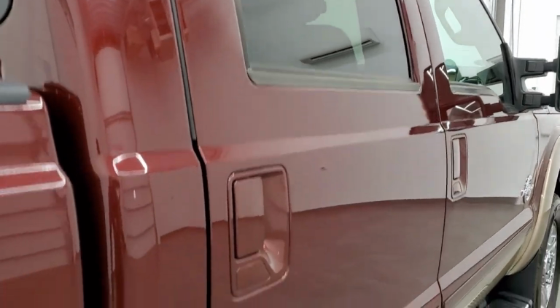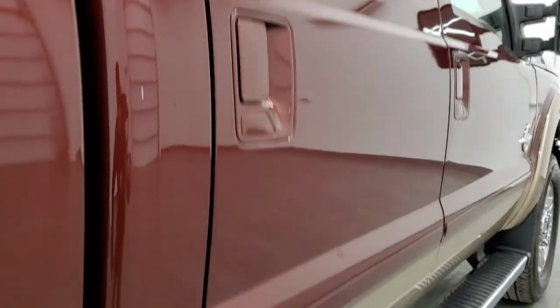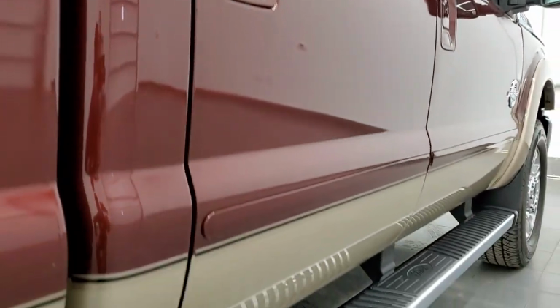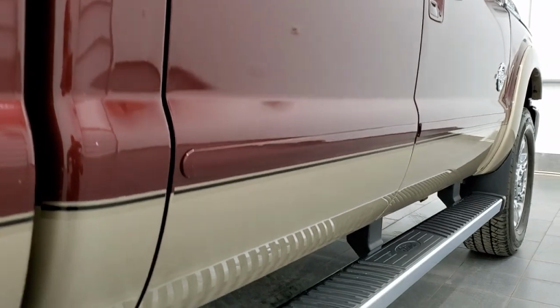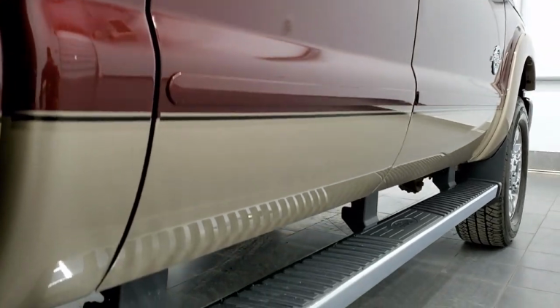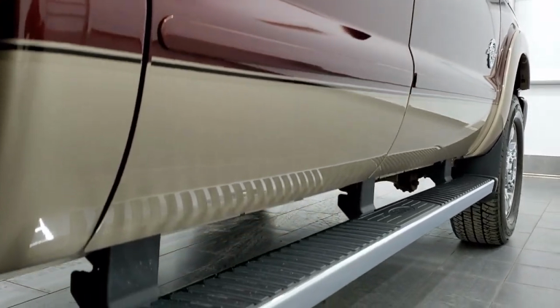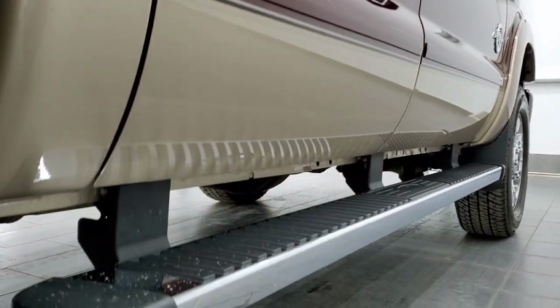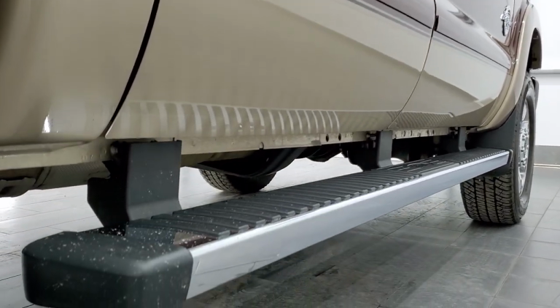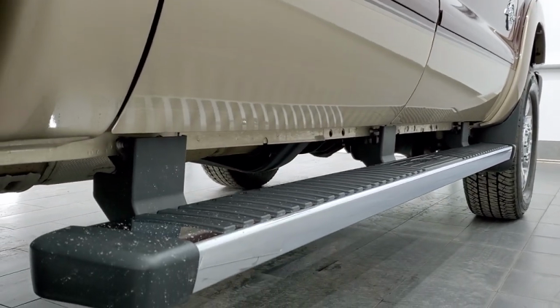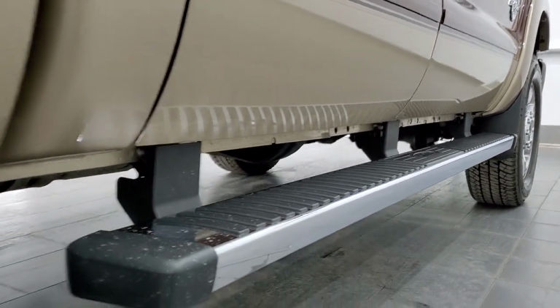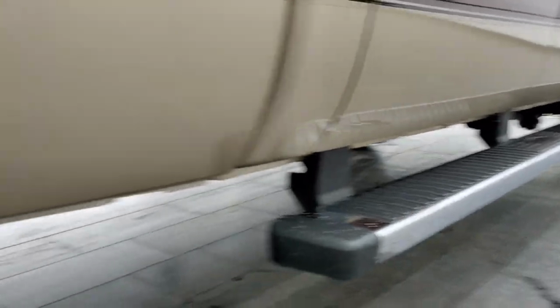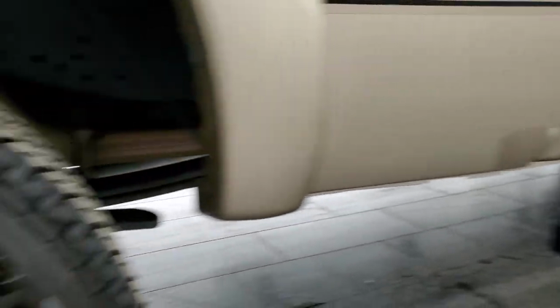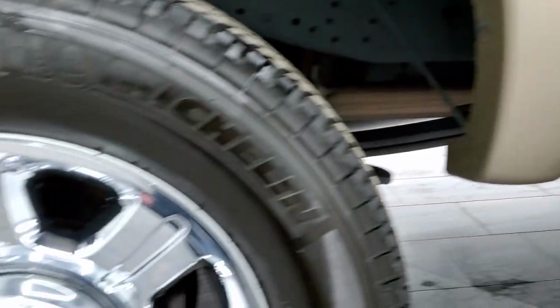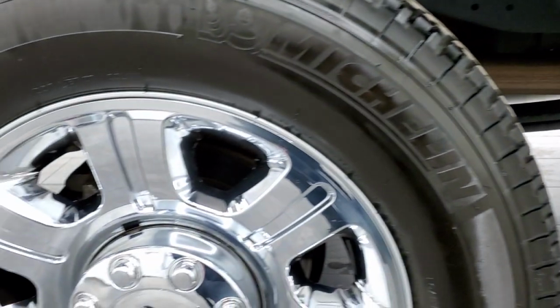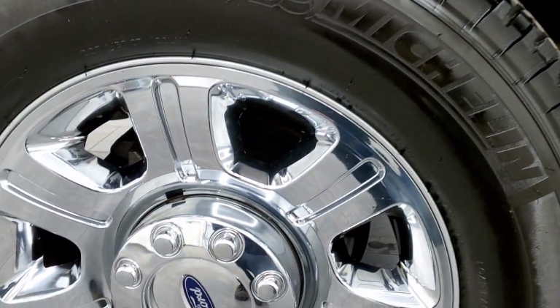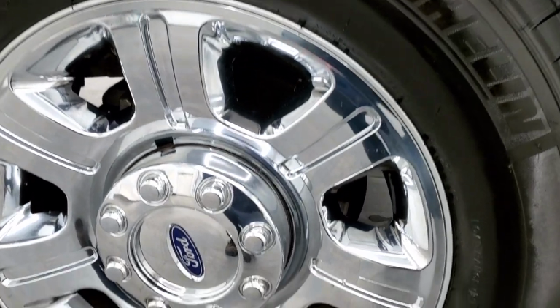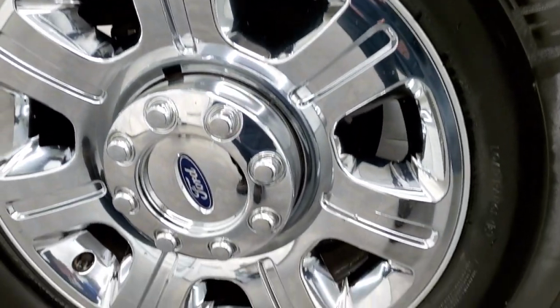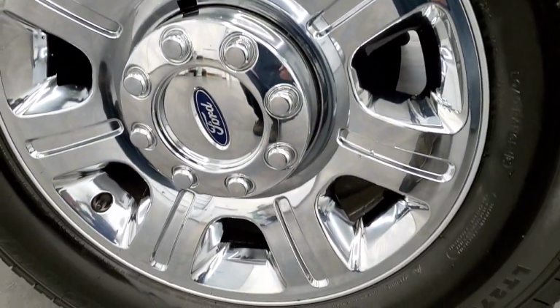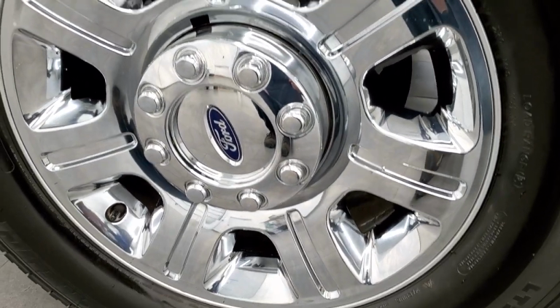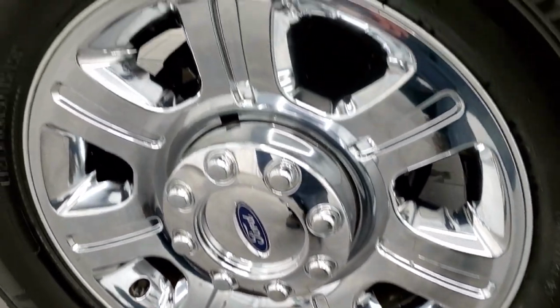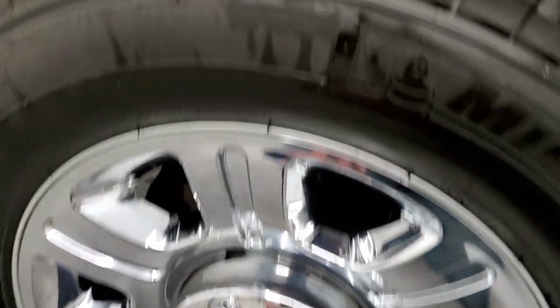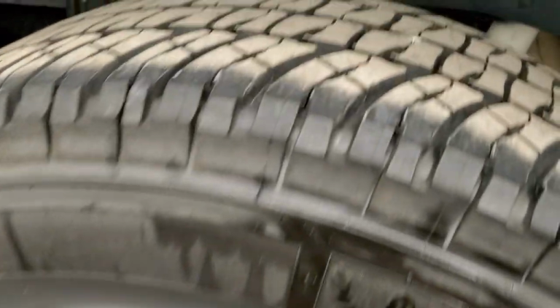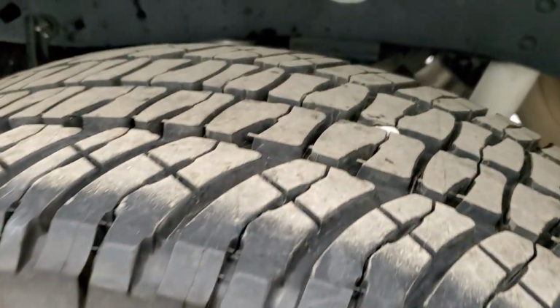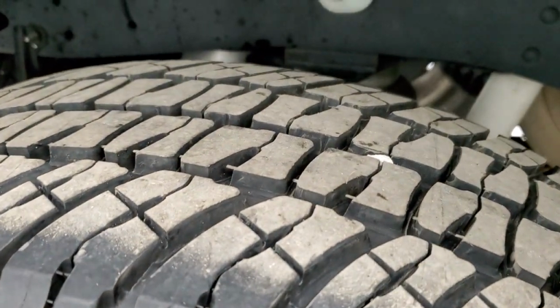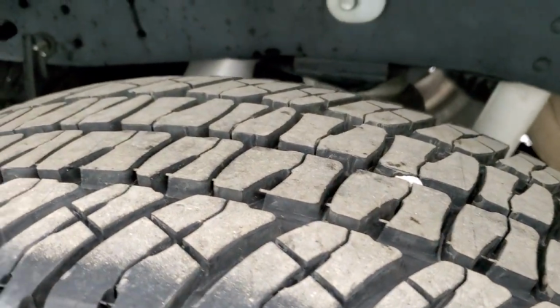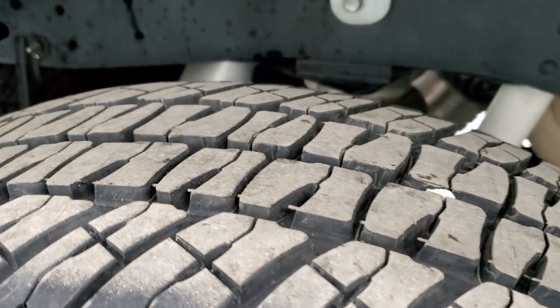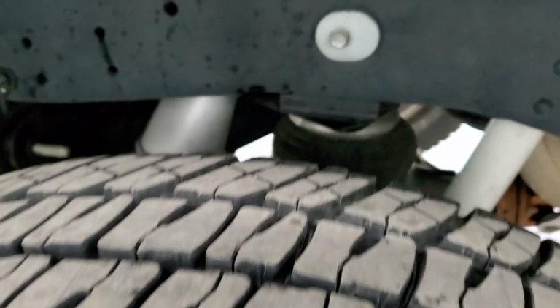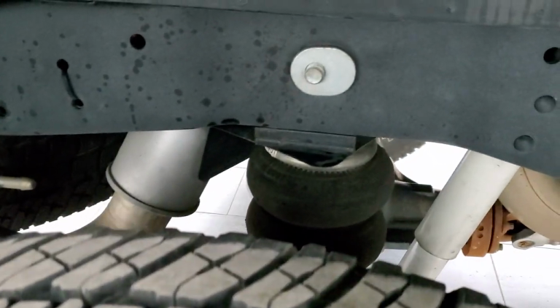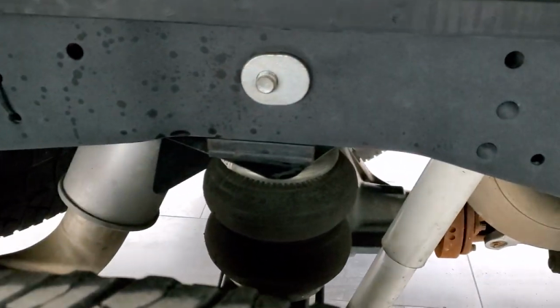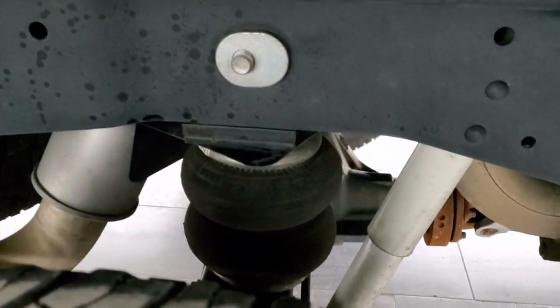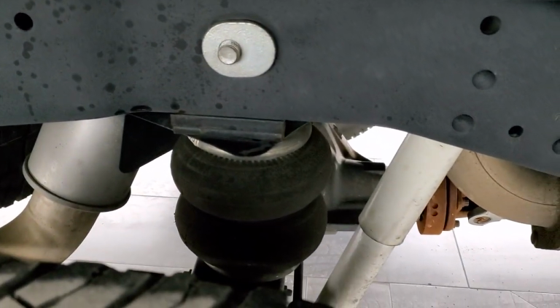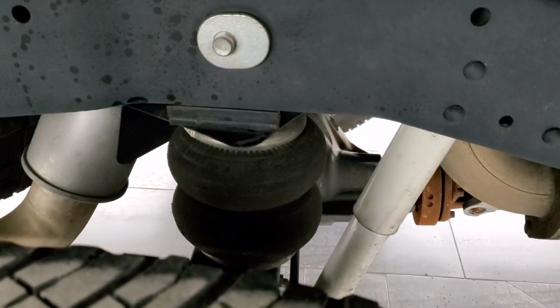And if this video helps you make that decision, let your salesman know that you saw the video, that it was helpful, and that Brett sent you. The back rim is in excellent shape, and the back tires have just as much tread as the front tires. It does have rear airbag suspension.